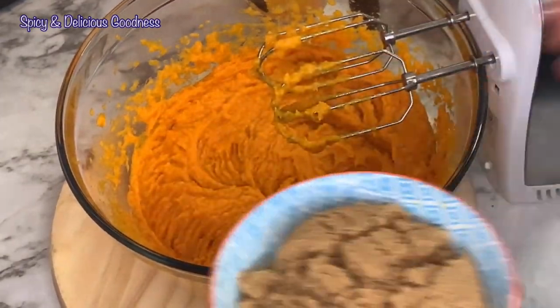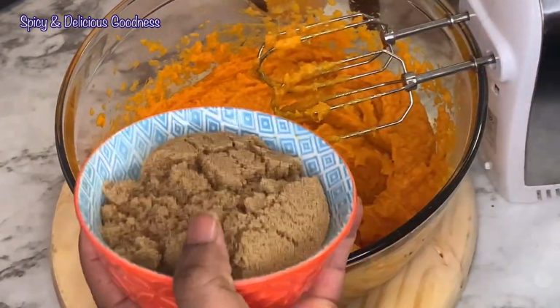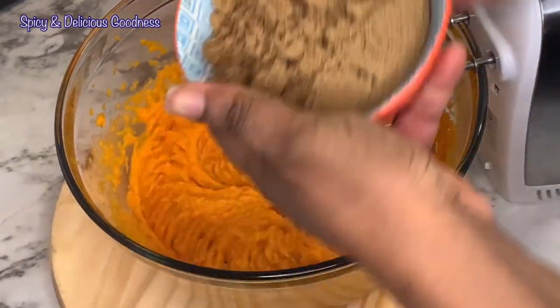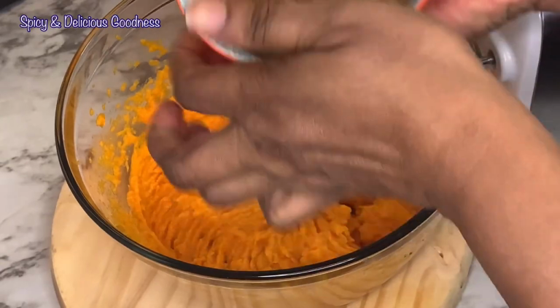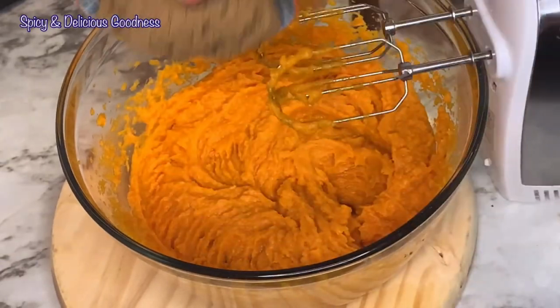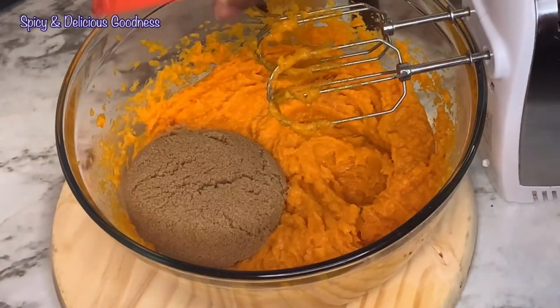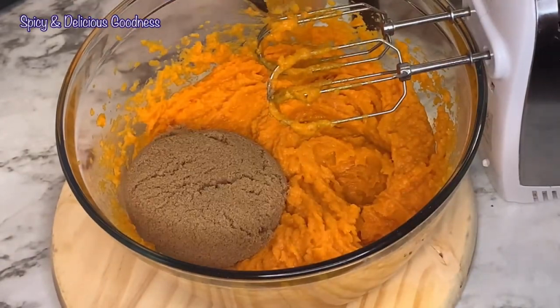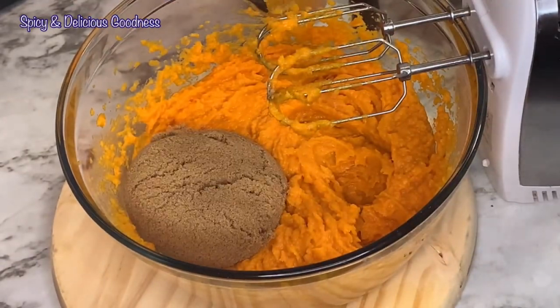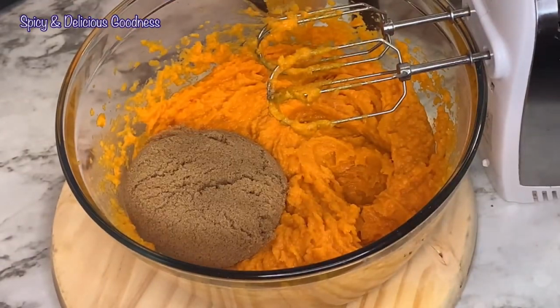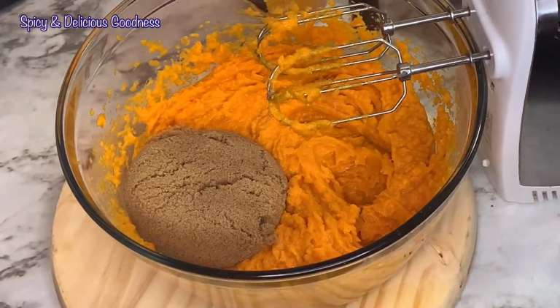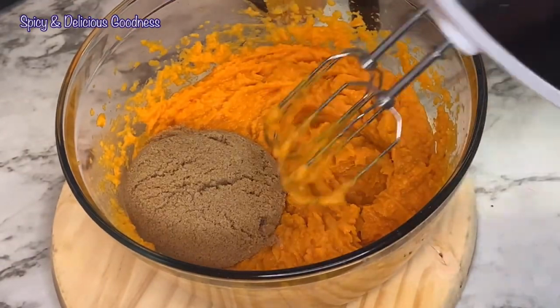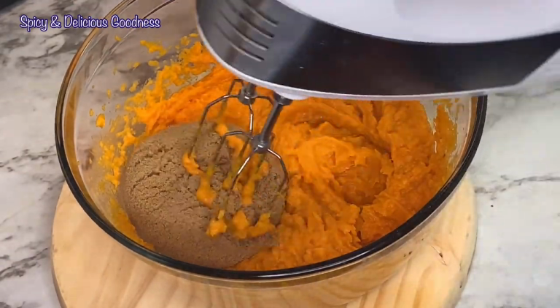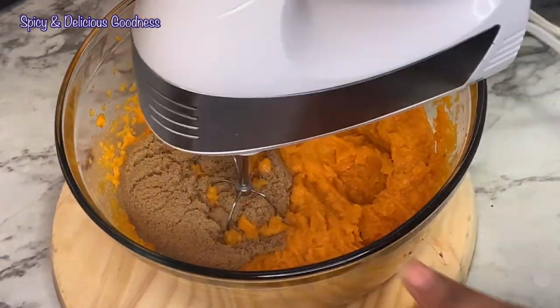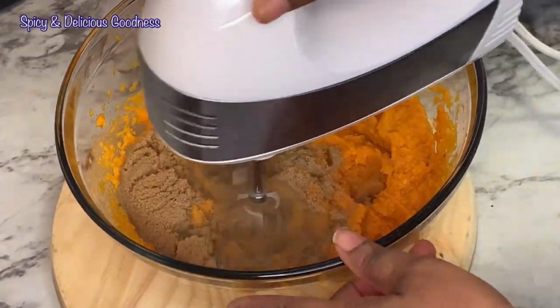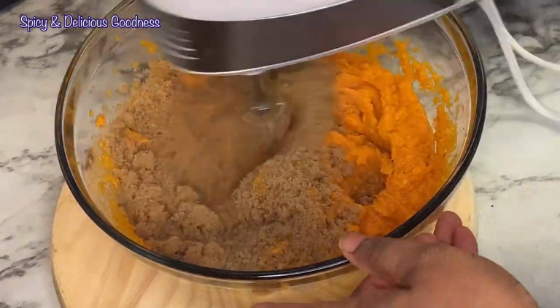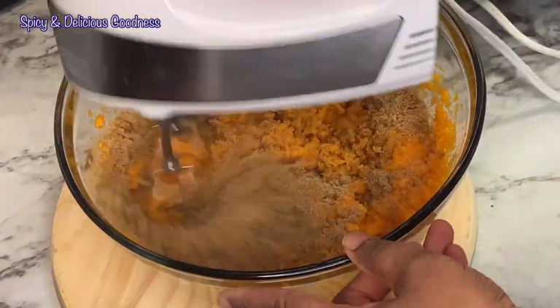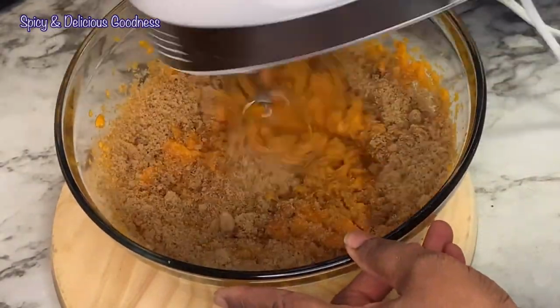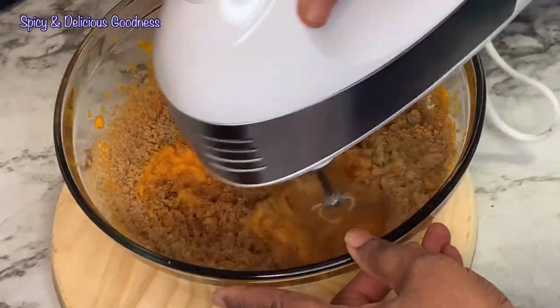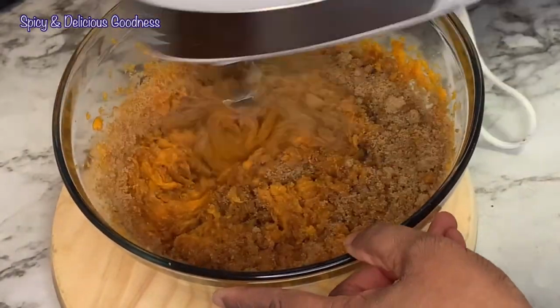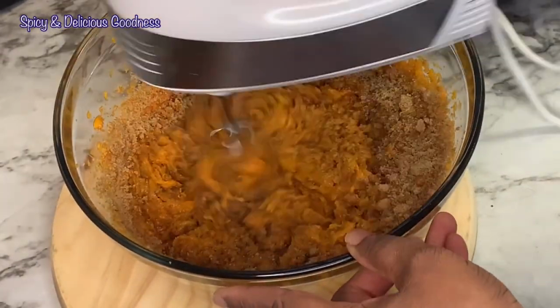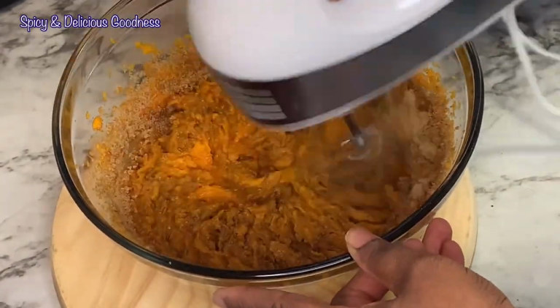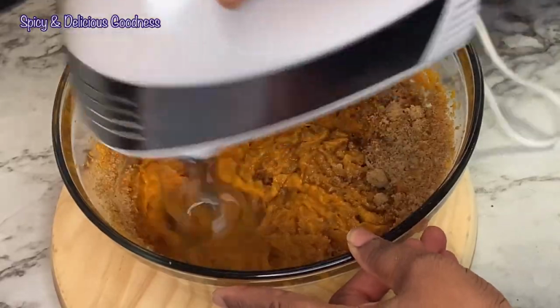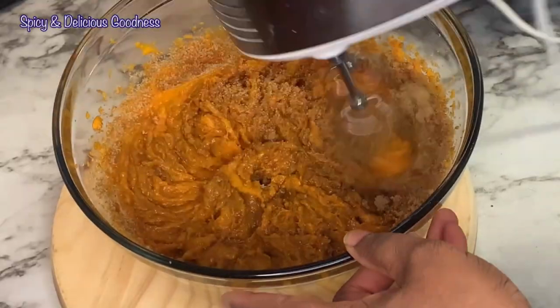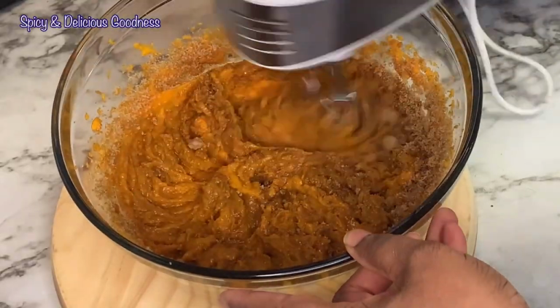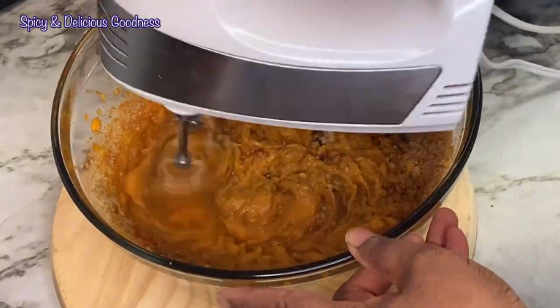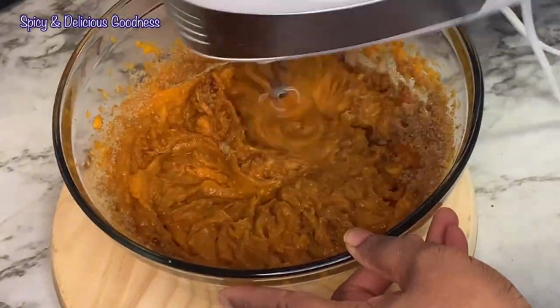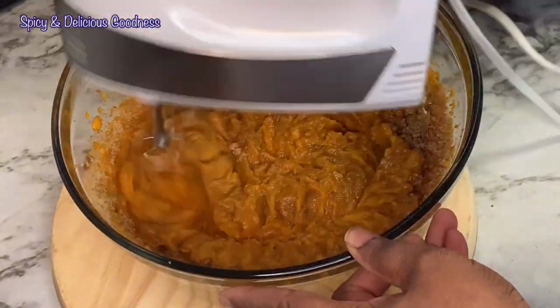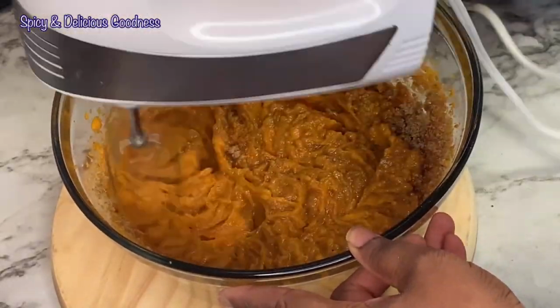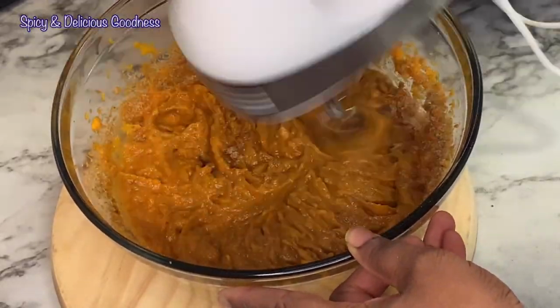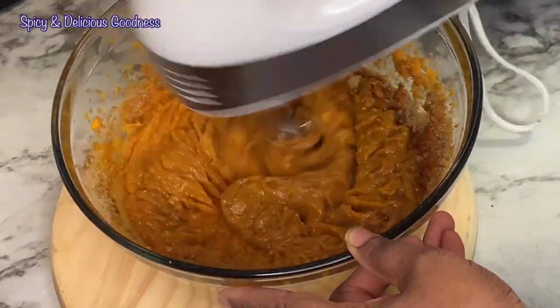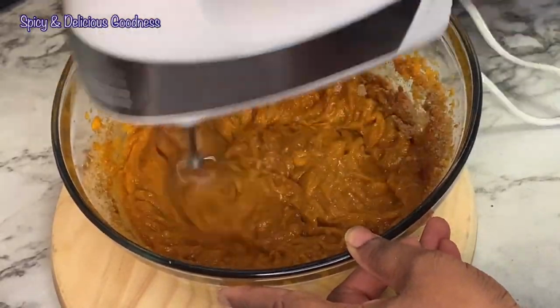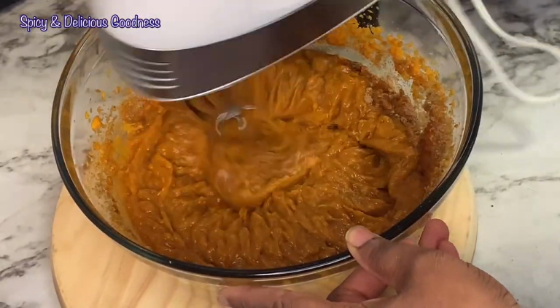Once that's done I'll start adding everything. I'm gonna add a cup of brown sugar and mix it in. This is gonna help it start dissolving and incorporating into the sweet potato mixture.